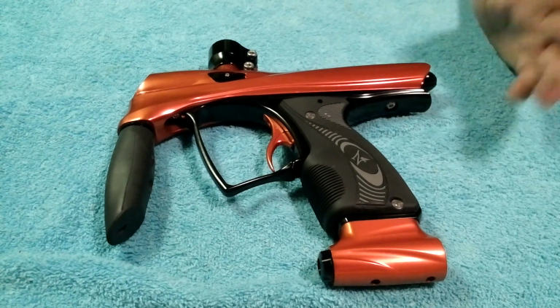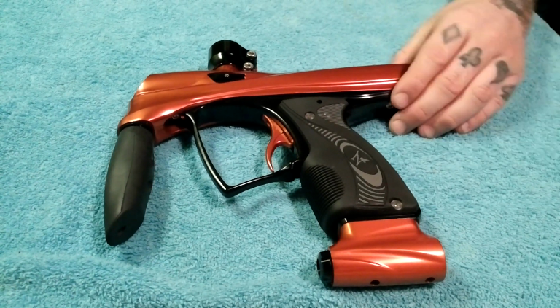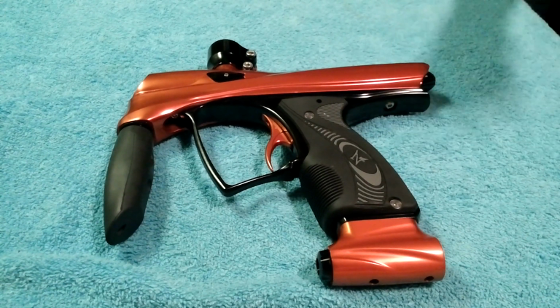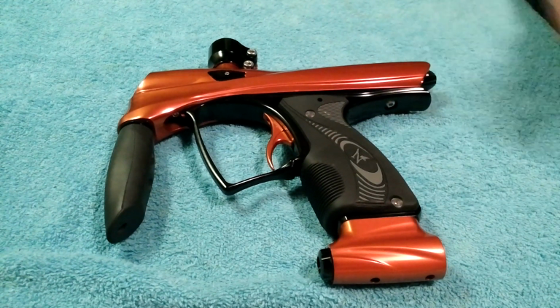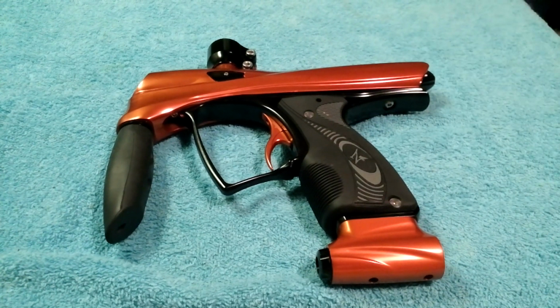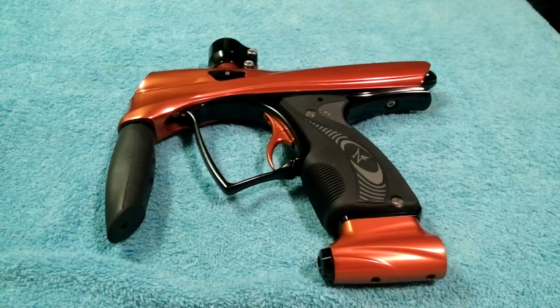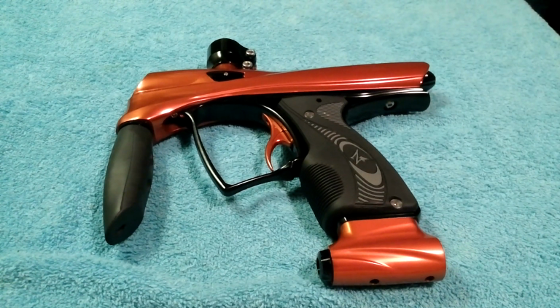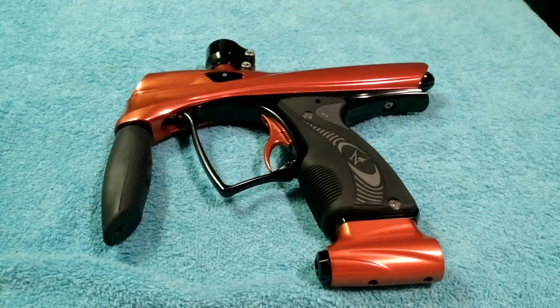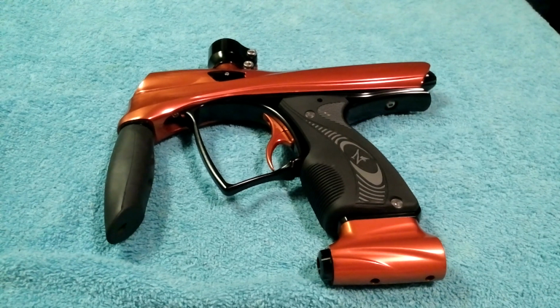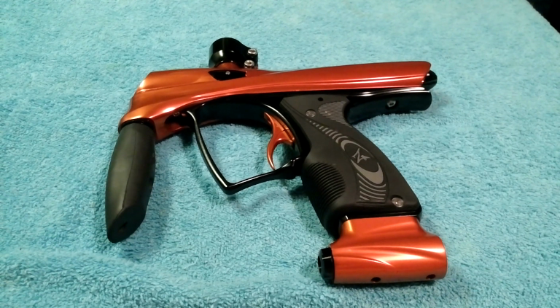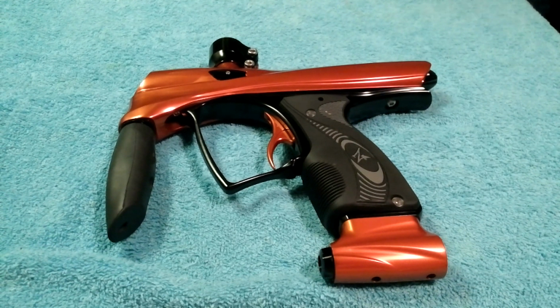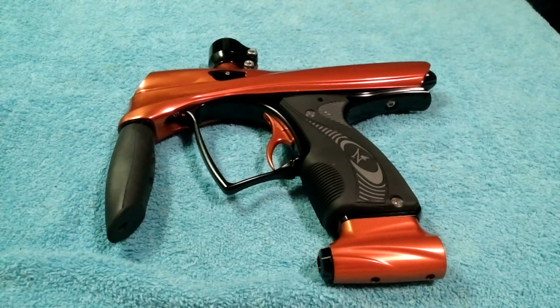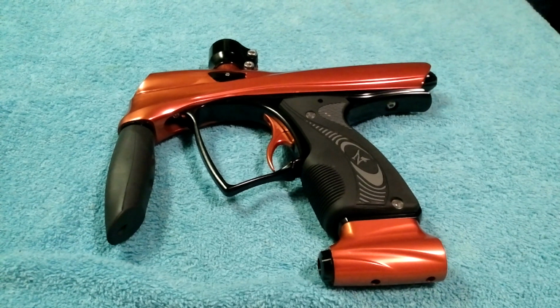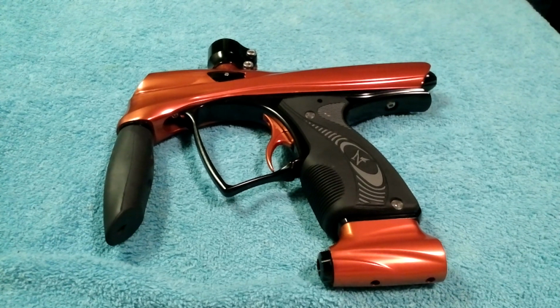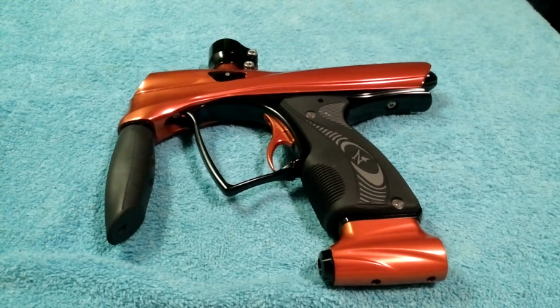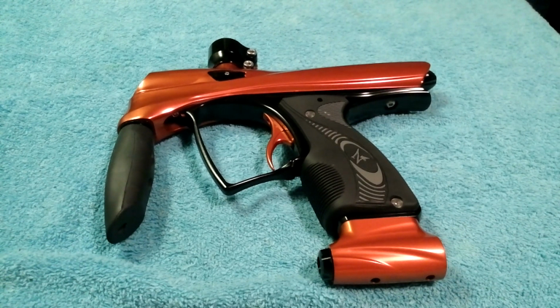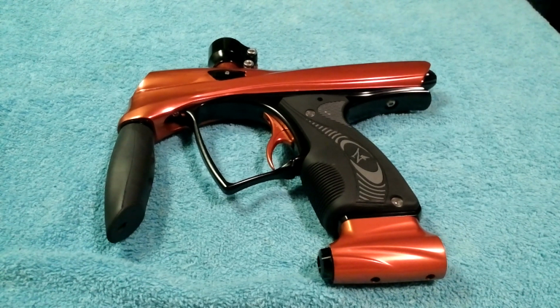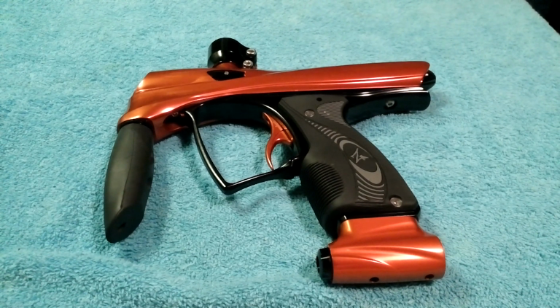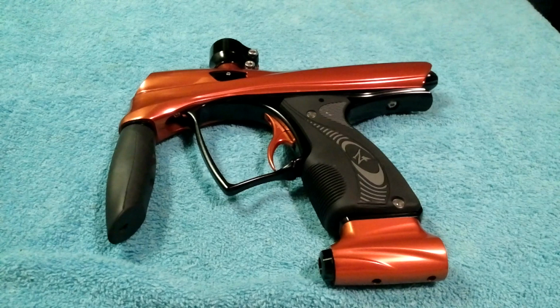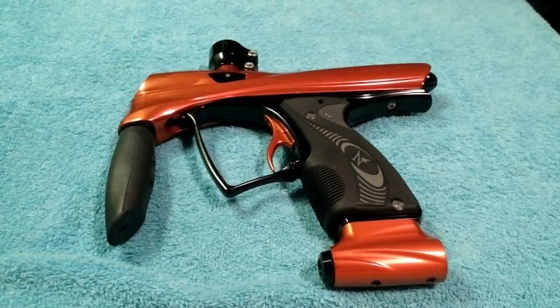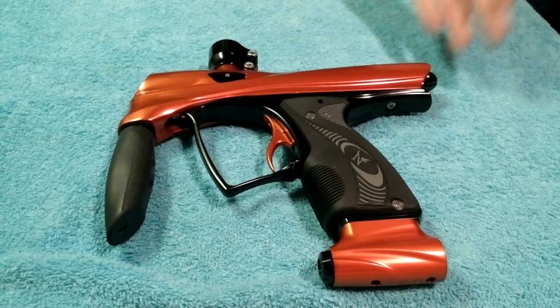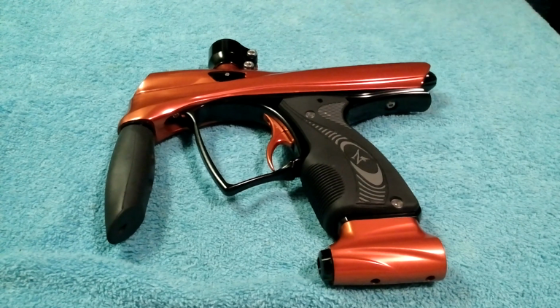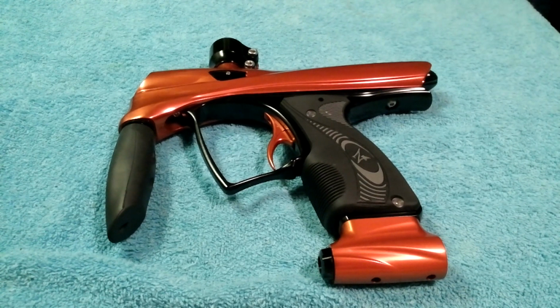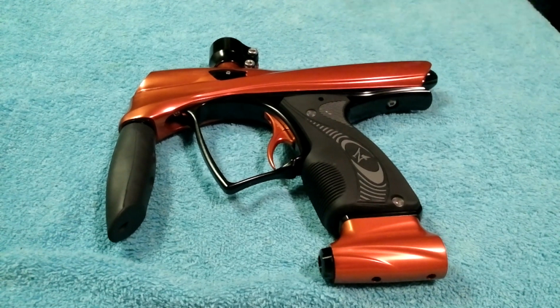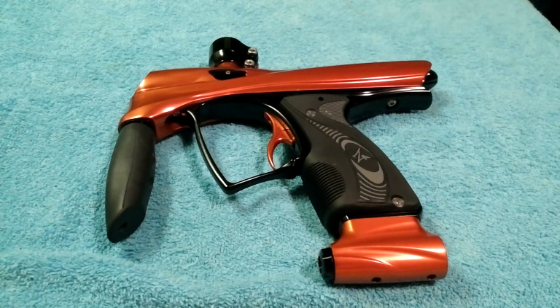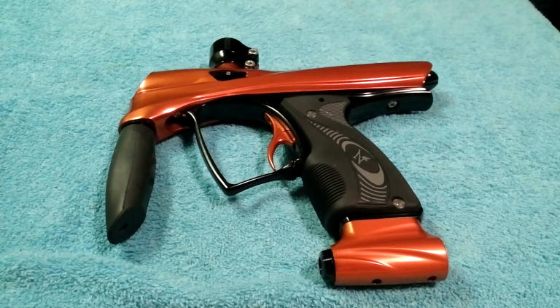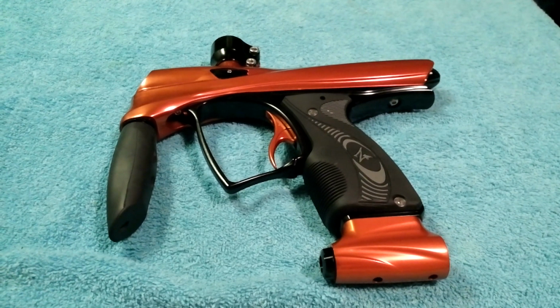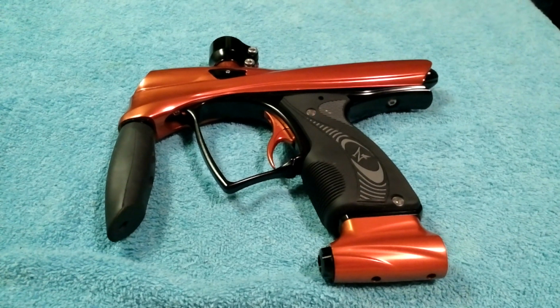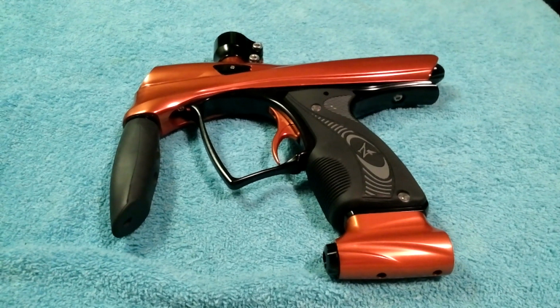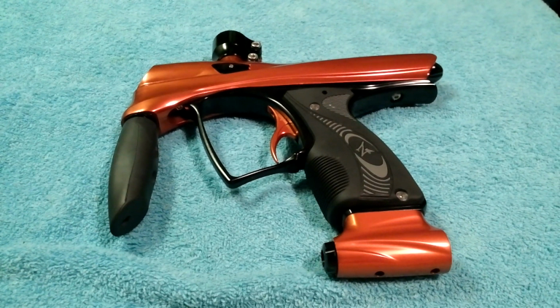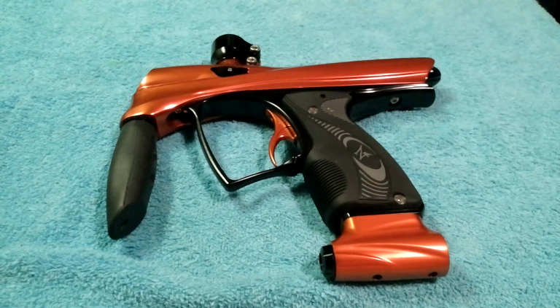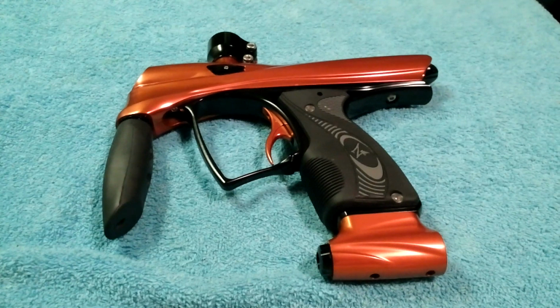Other than that, thank you very much for watching as usual, and again thank you for all the support on YouTube, Facebook, and on the field from the paintball community. This is Jason Wright with the ZR1 Renegade, made by Zodiac Paintball. Thanks for watching.